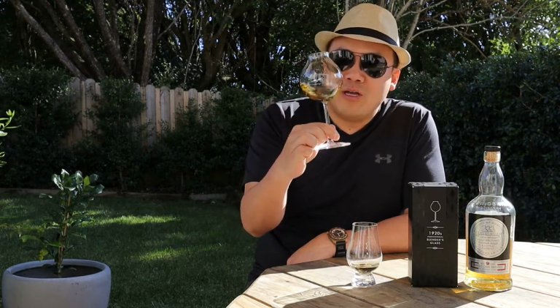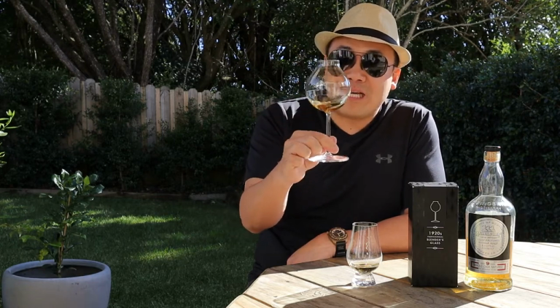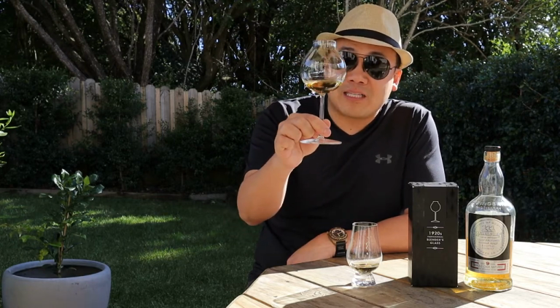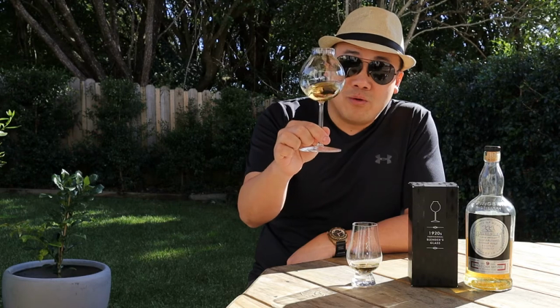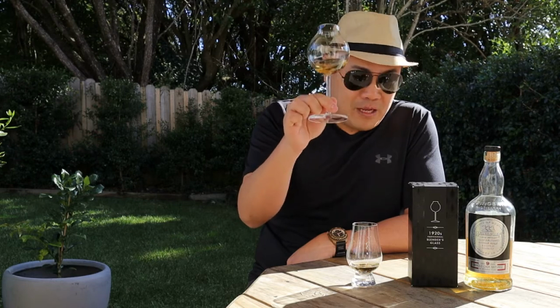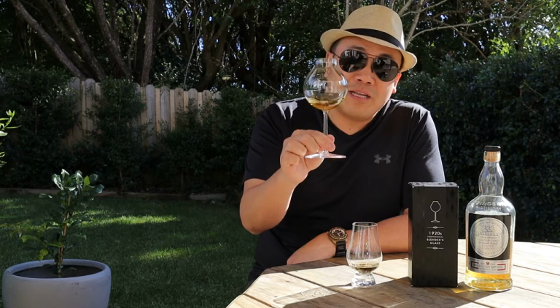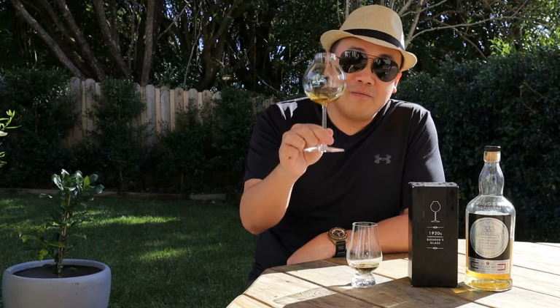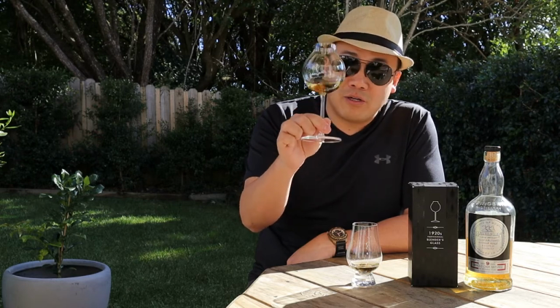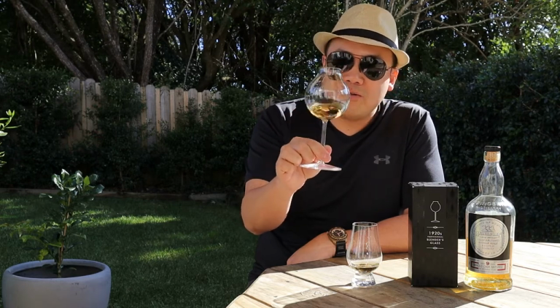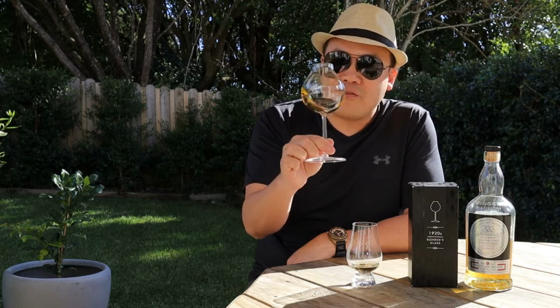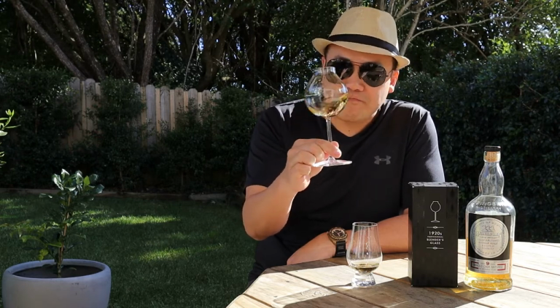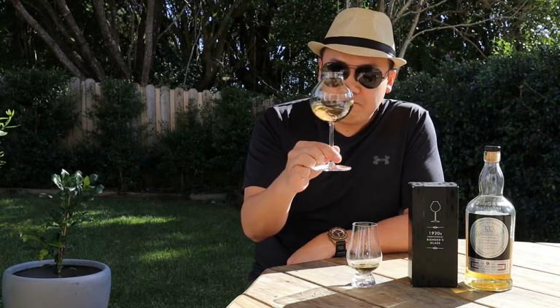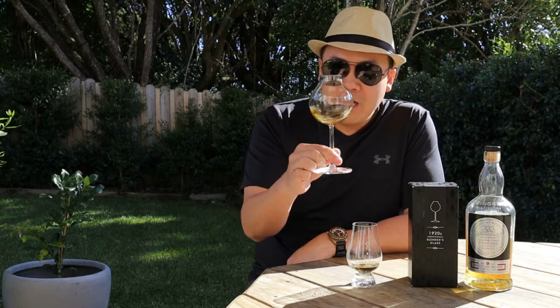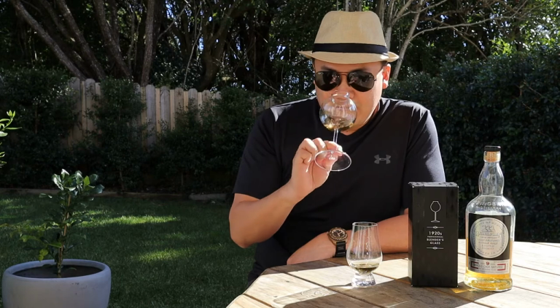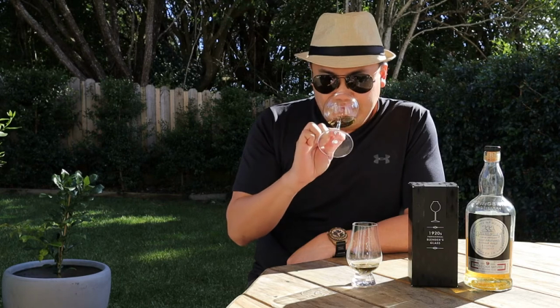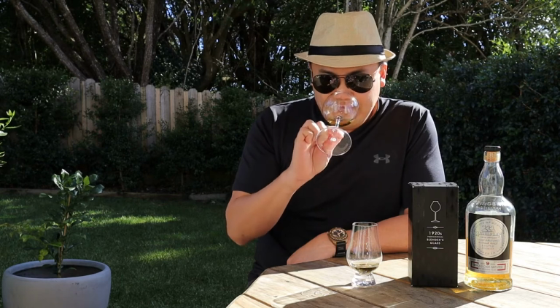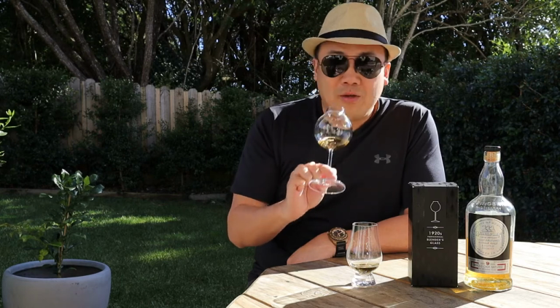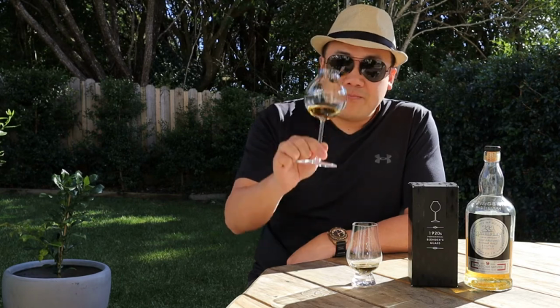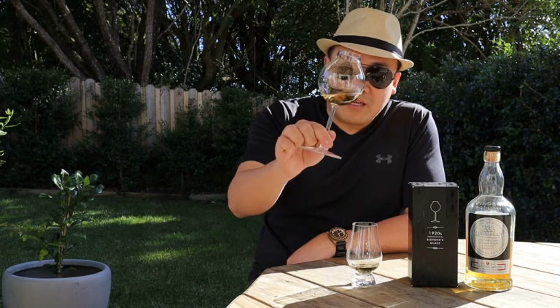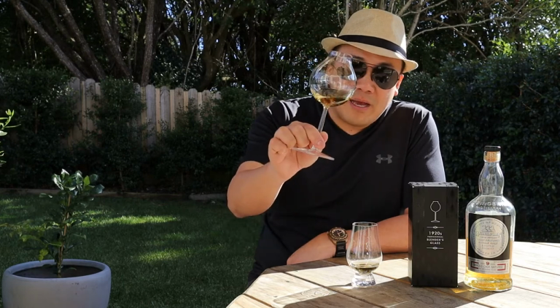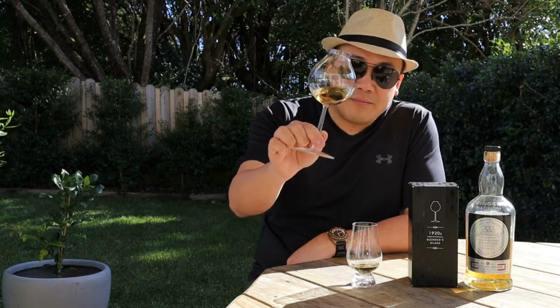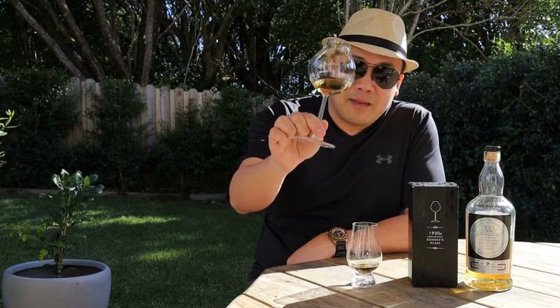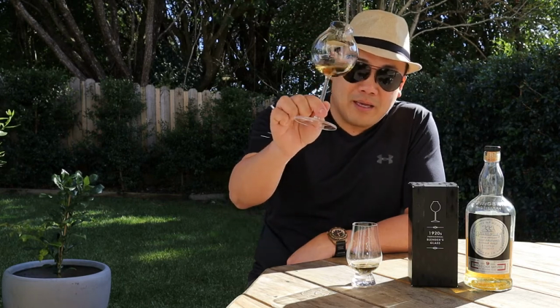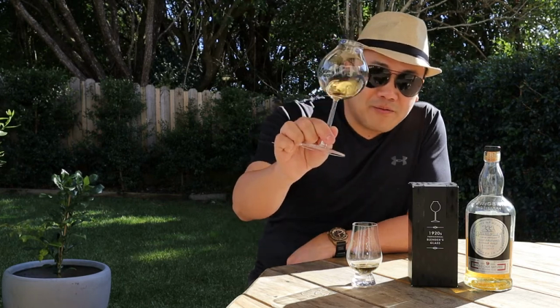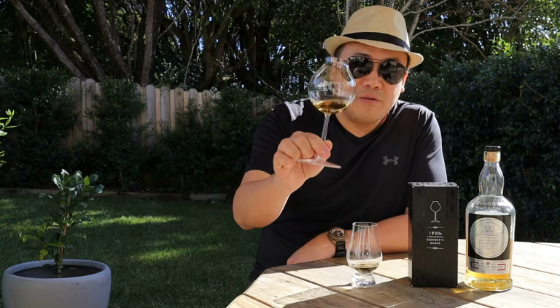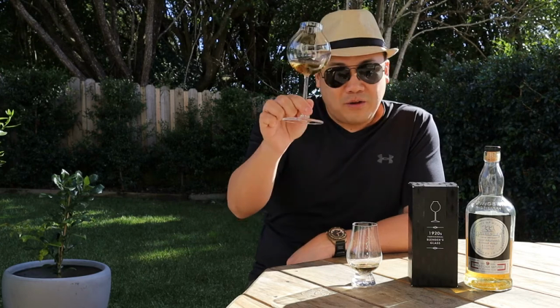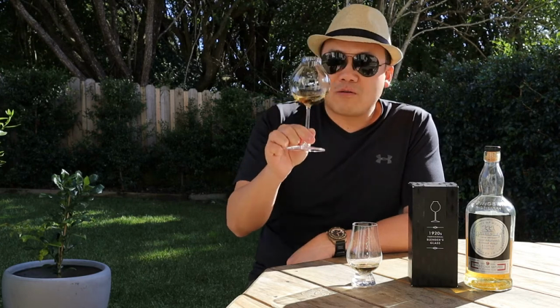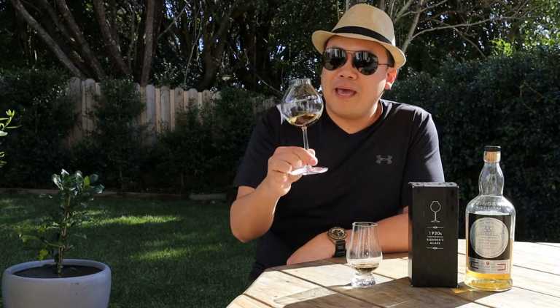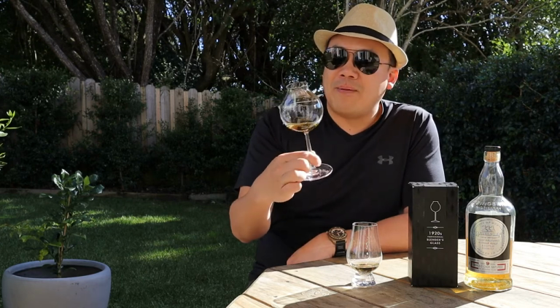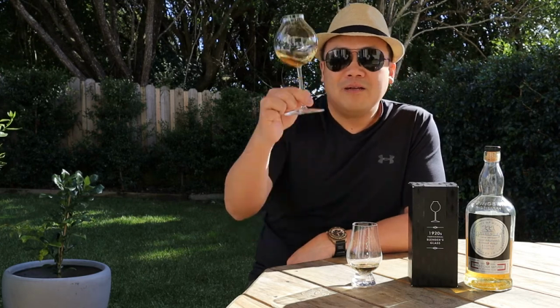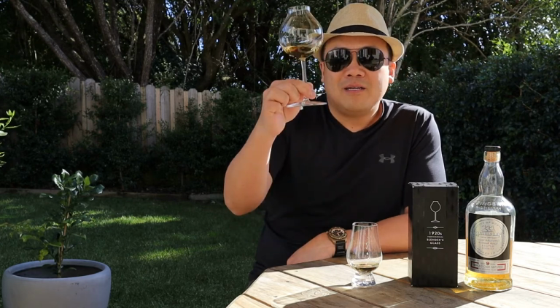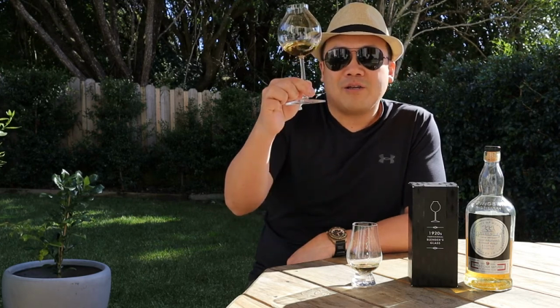So you're going to start seeing this glass more featured on my channel in the near future. Until then, it gets my thumbs up and my tick of approval. Don't forget to subscribe and ring that bell. See you again.